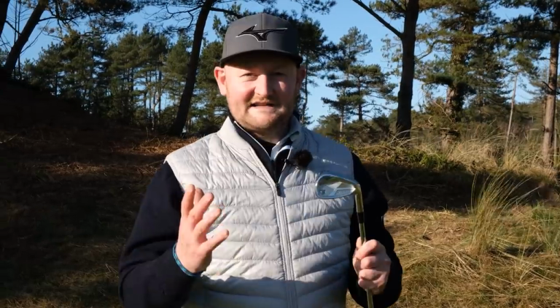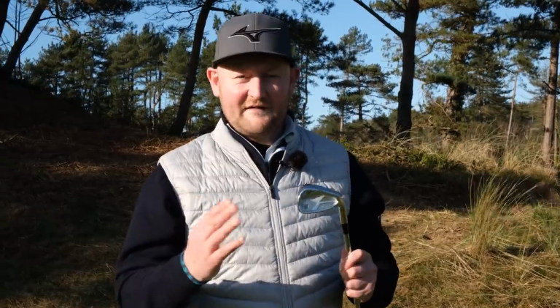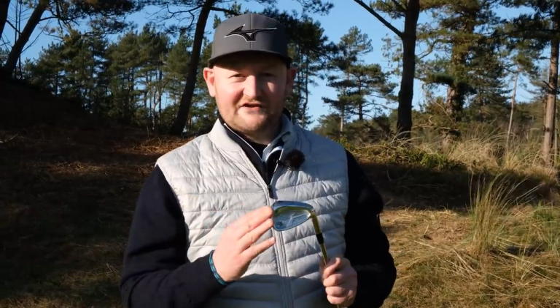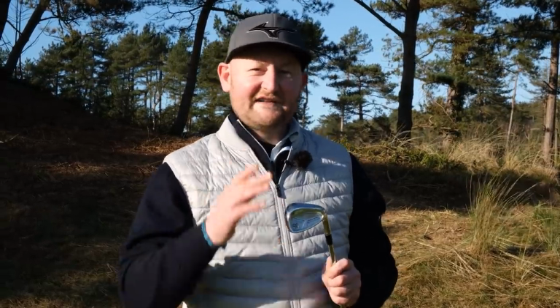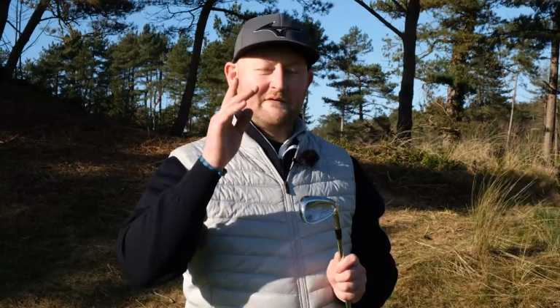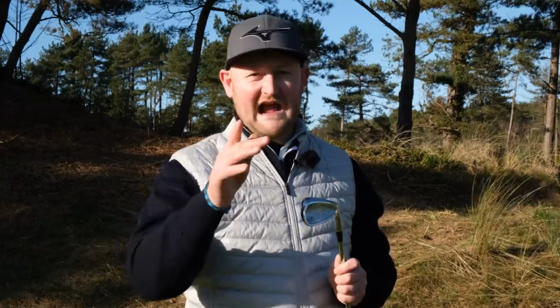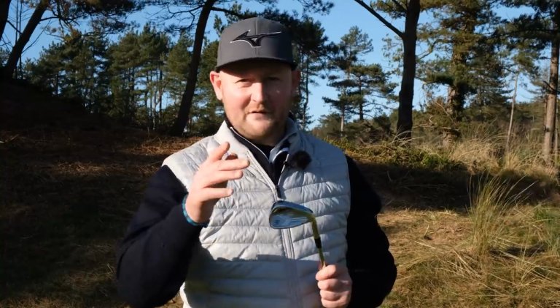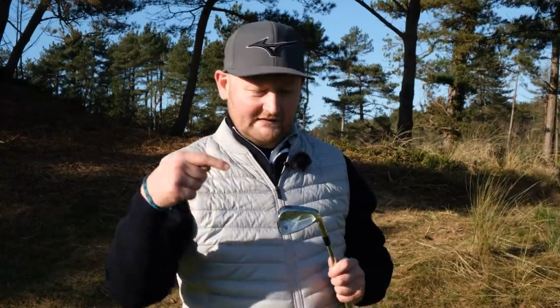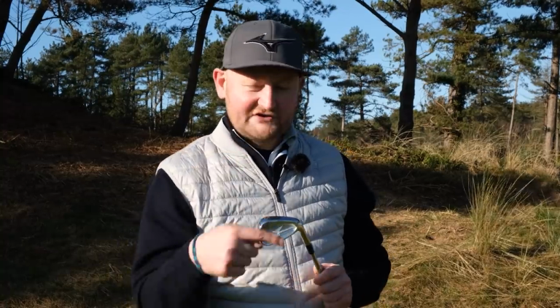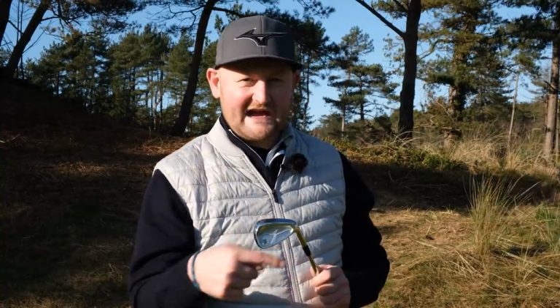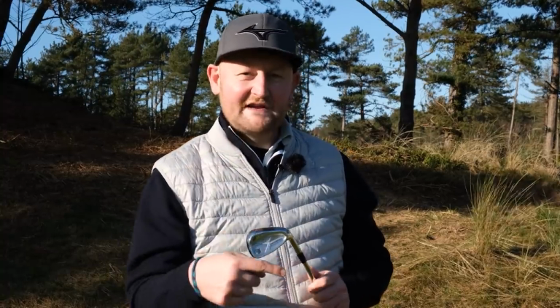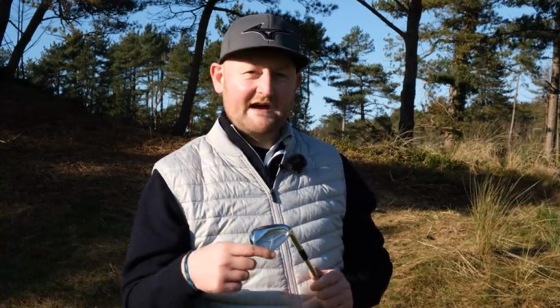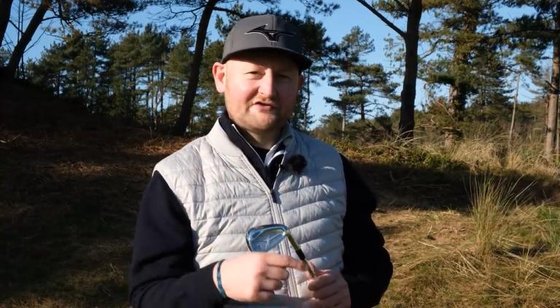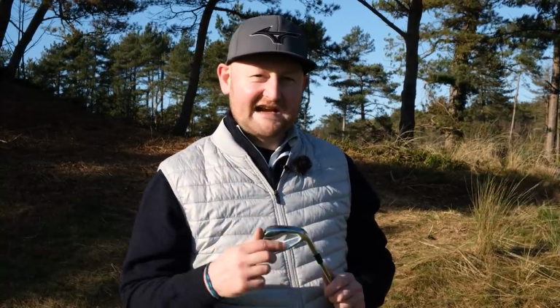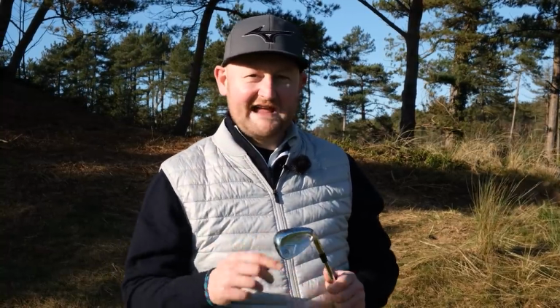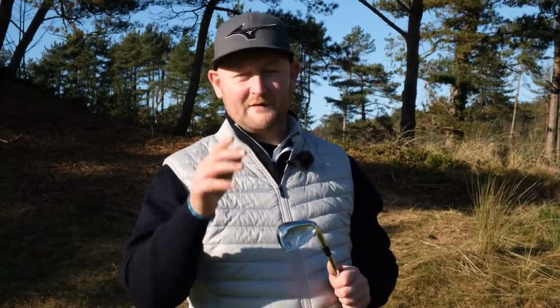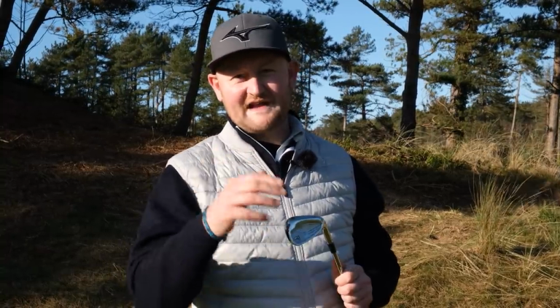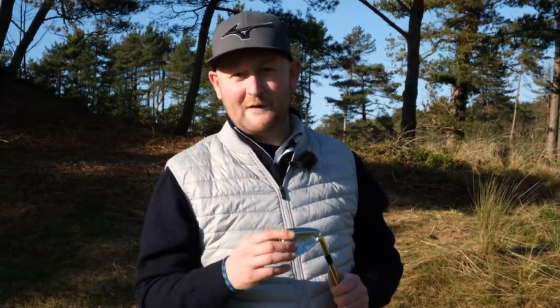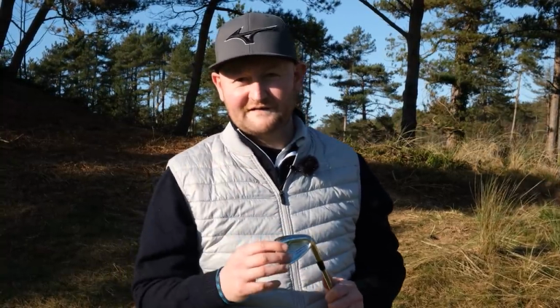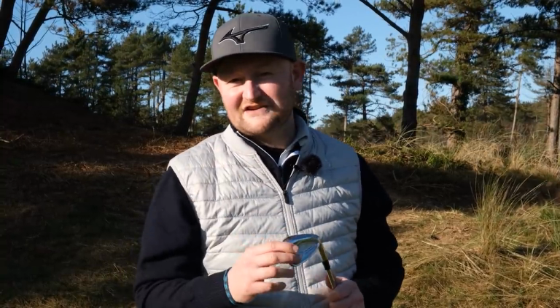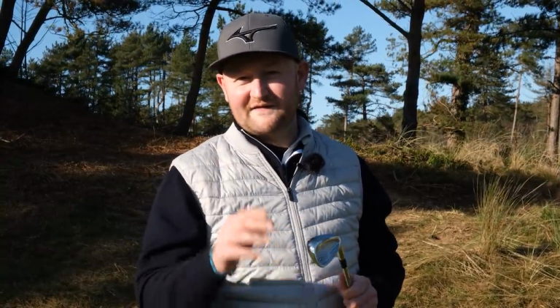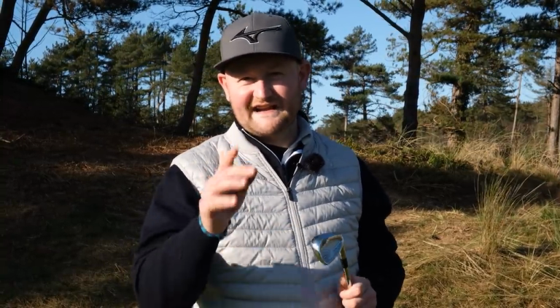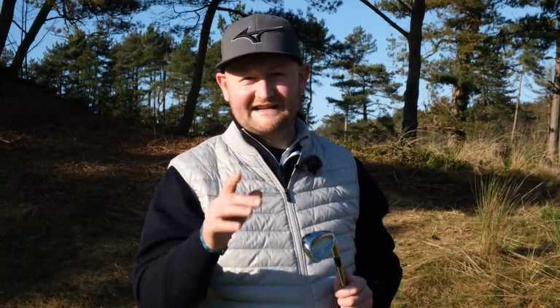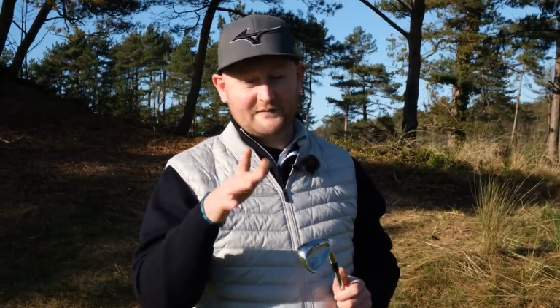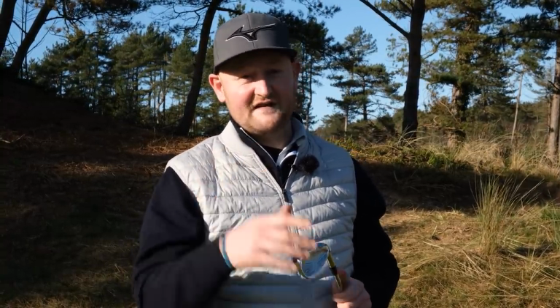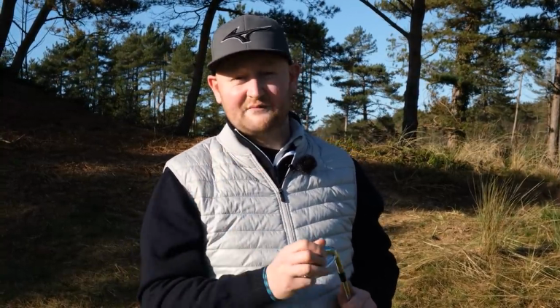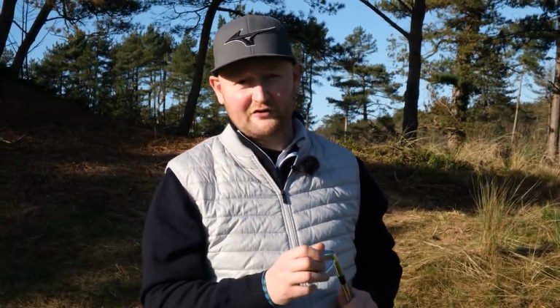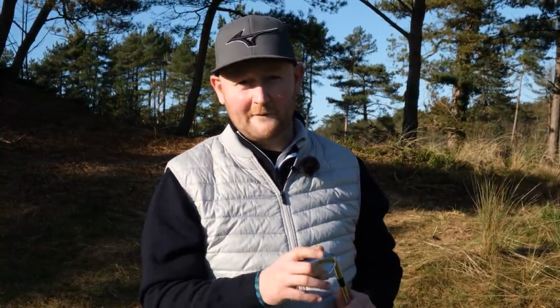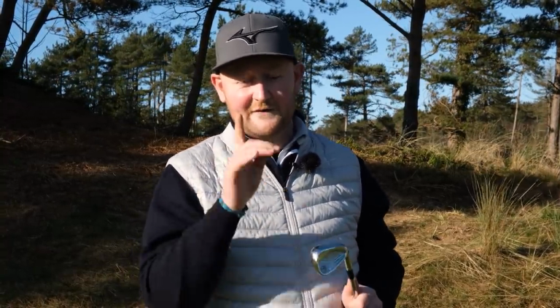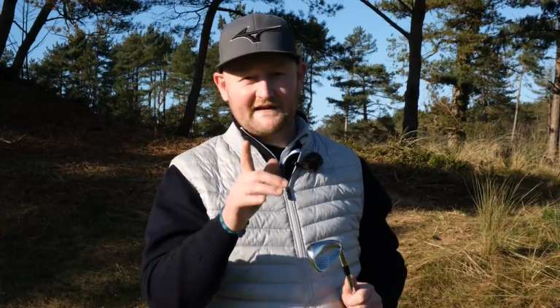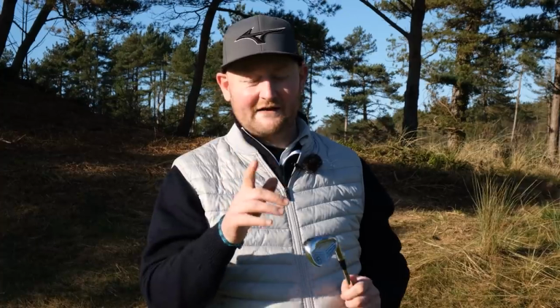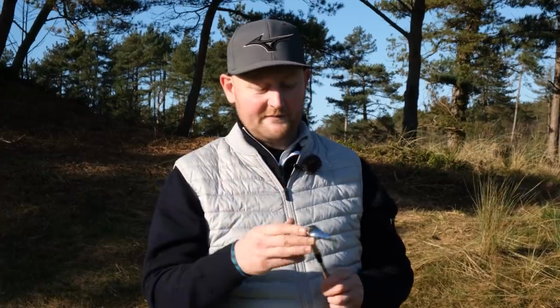I hope you've enjoyed that video. Check out this video I've done with a set of Wilson Fatshaft second-hand clubs to see if you can play good golf with second-hand clubs.